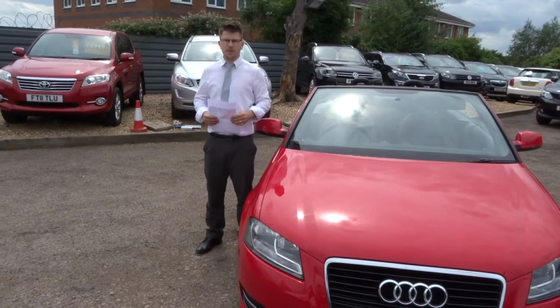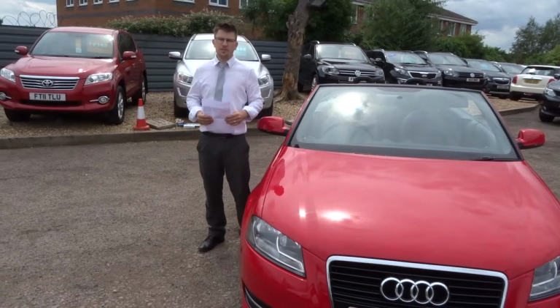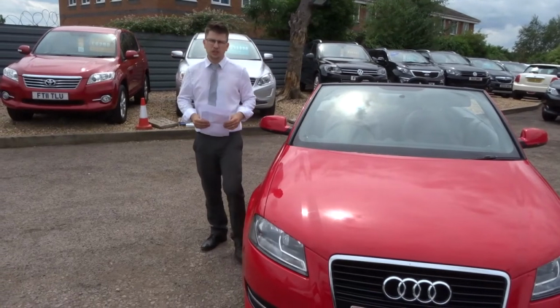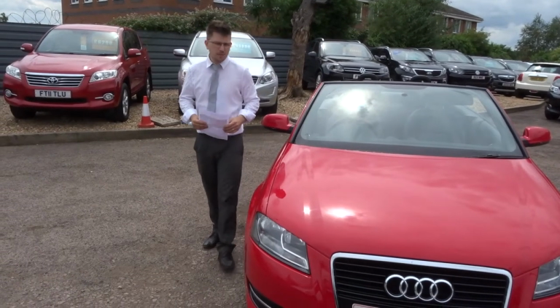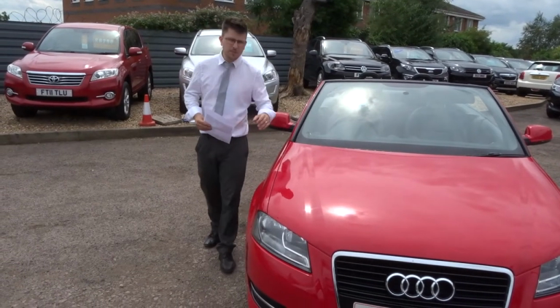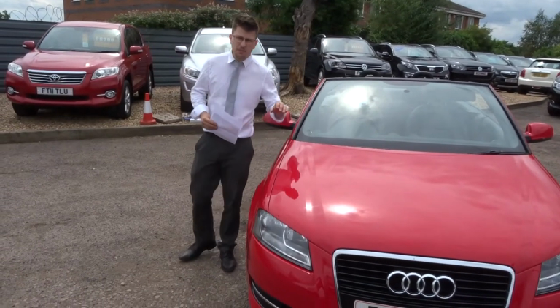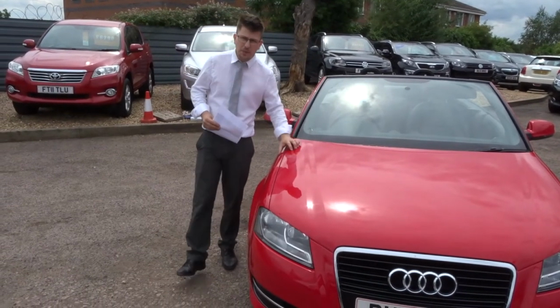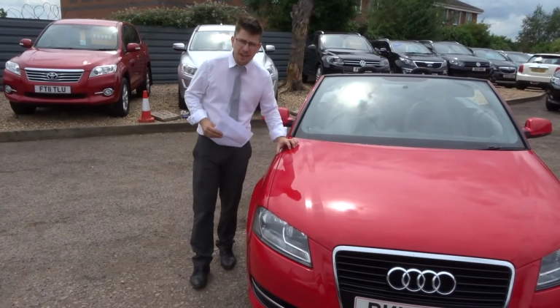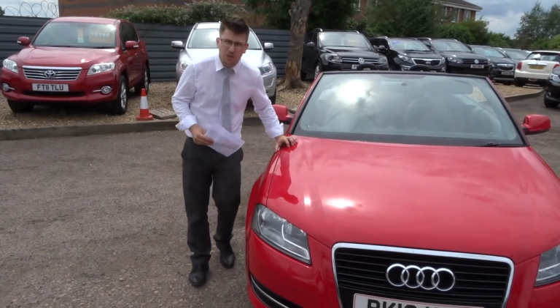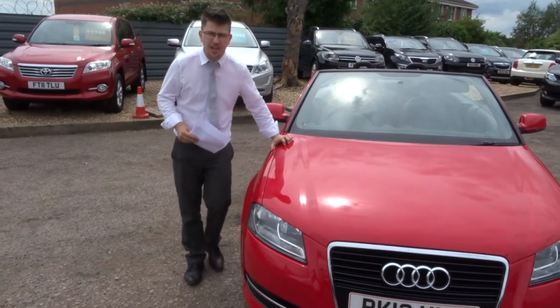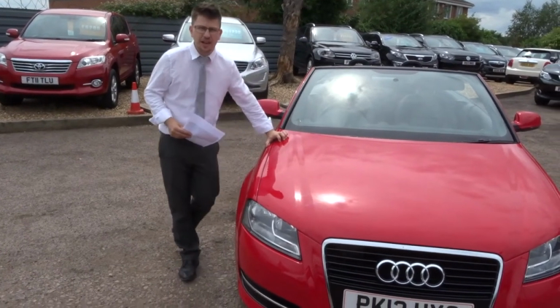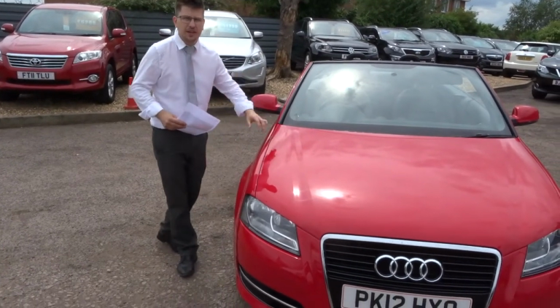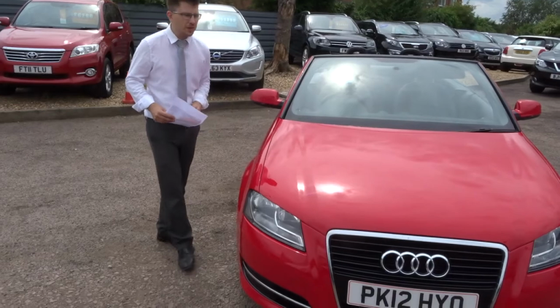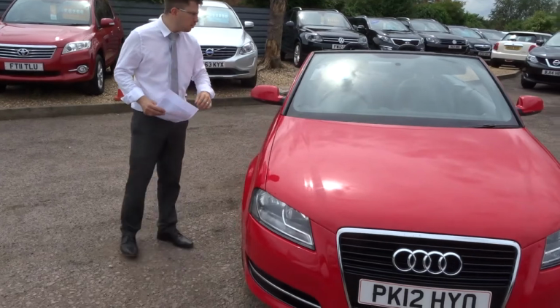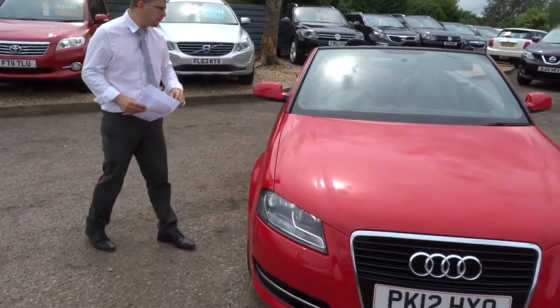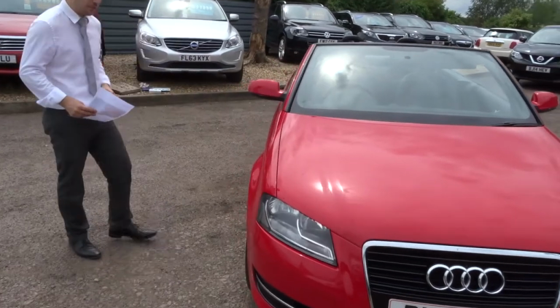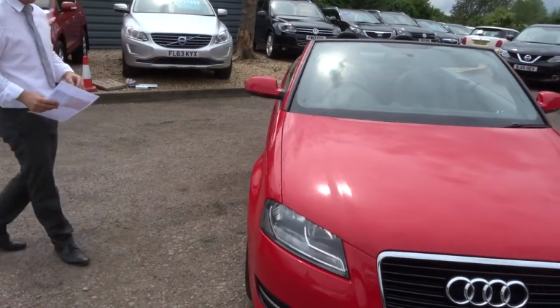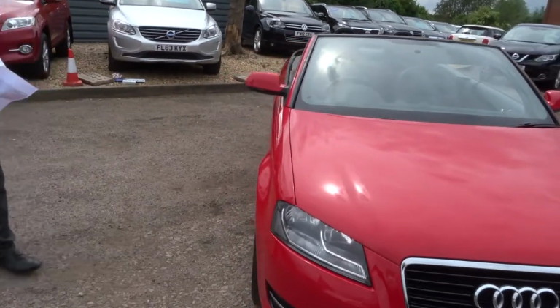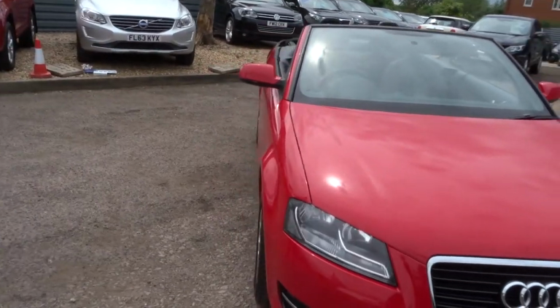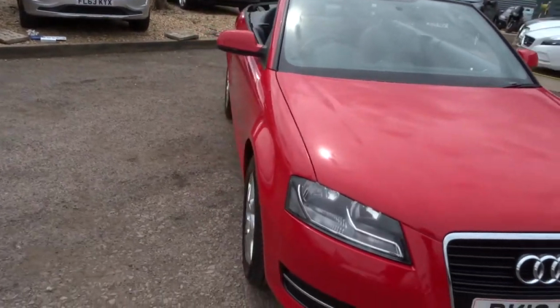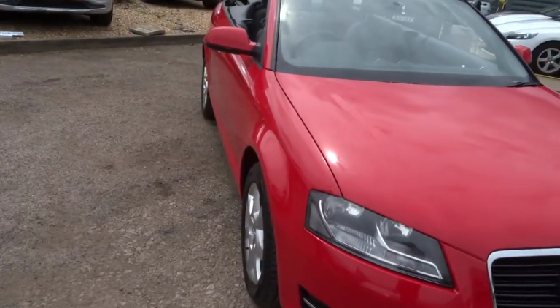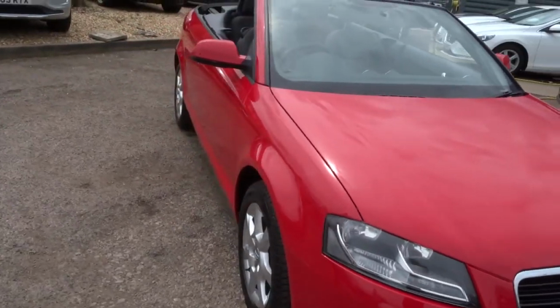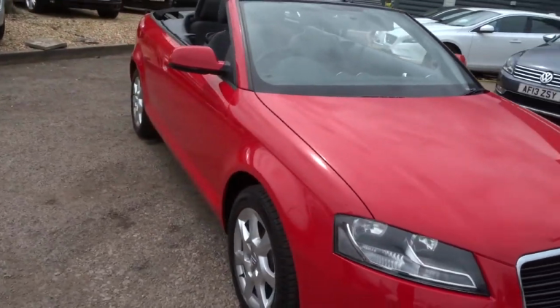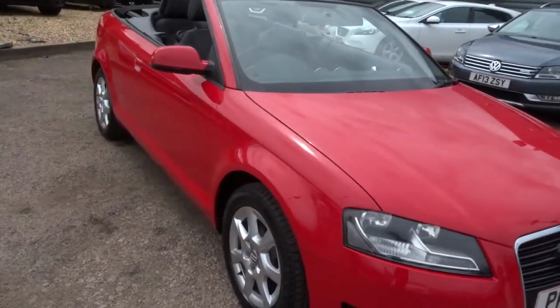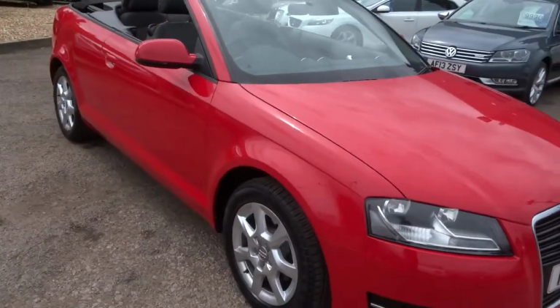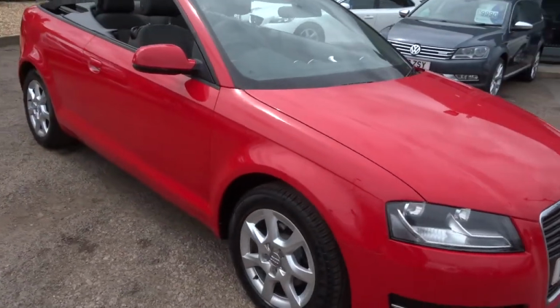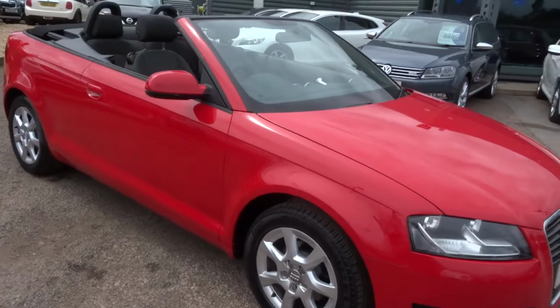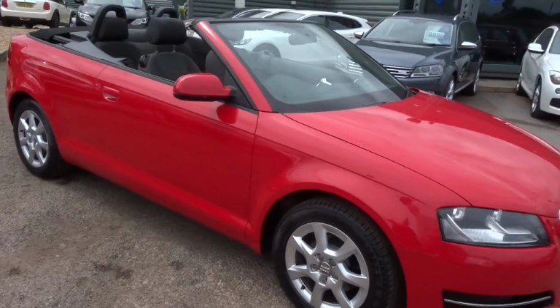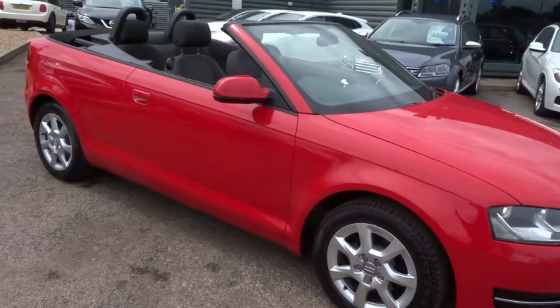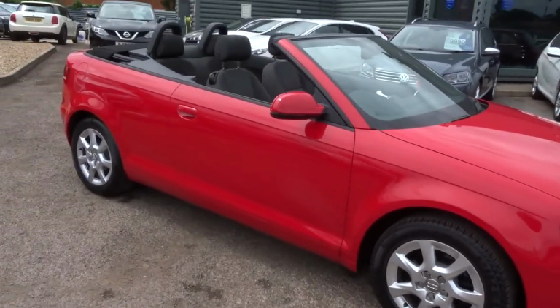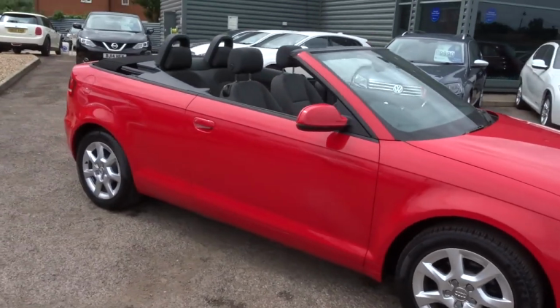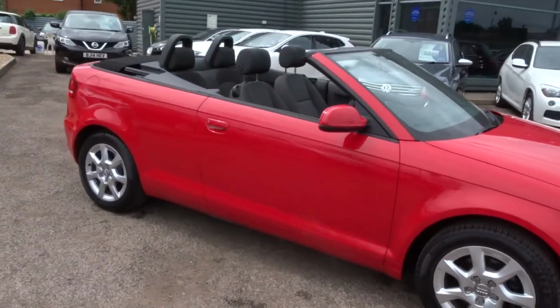Welcome to Country Car, my name is Tom. Here we have a gorgeous Audi A3 convertible. To give you a walk around the car, show you a few of the features and the general condition.